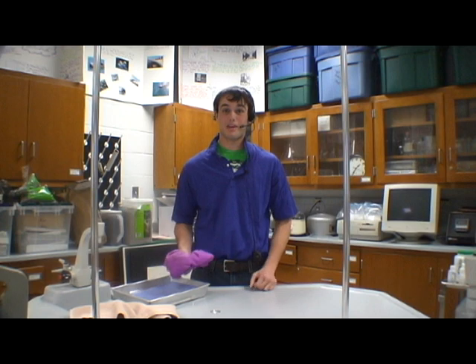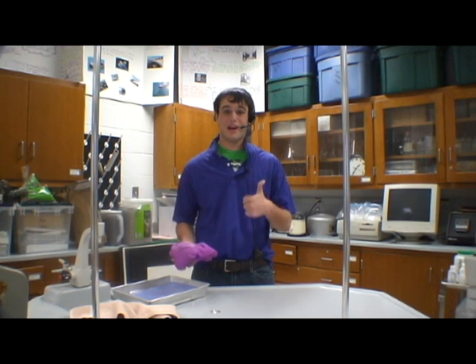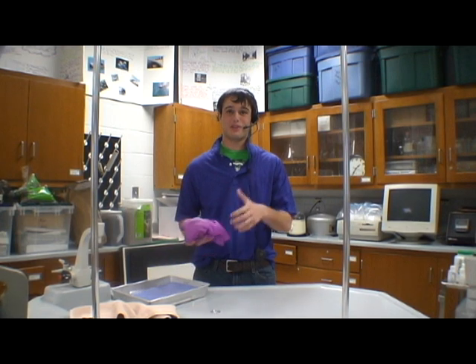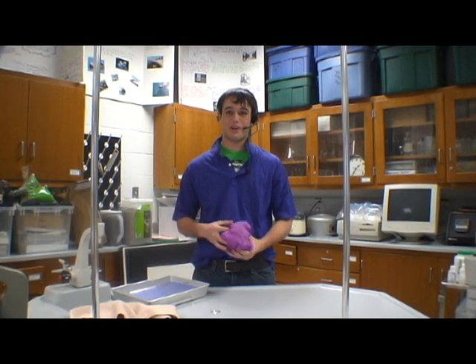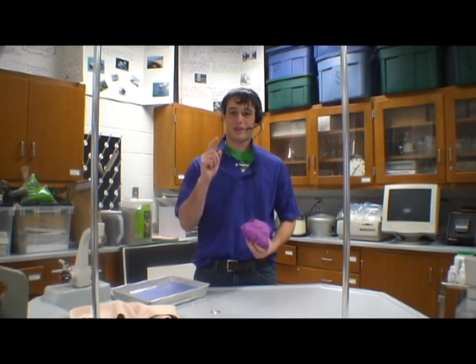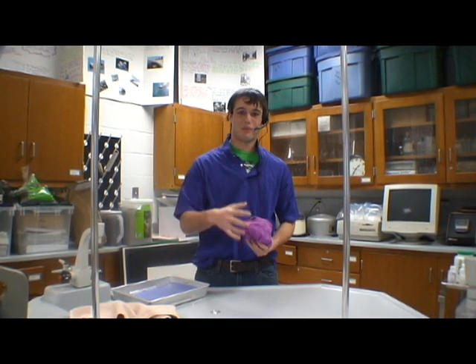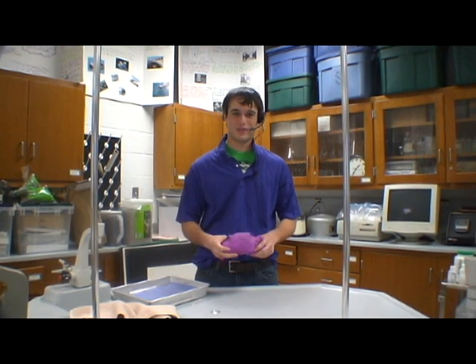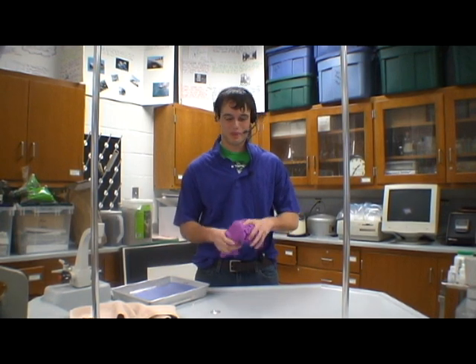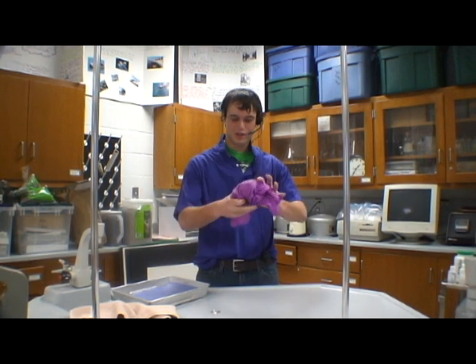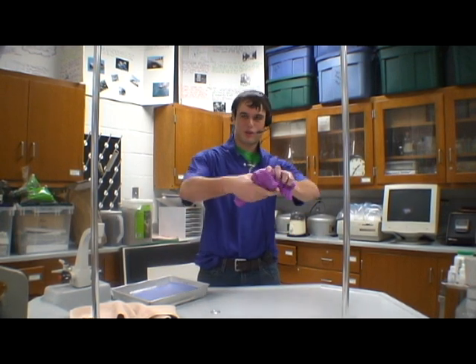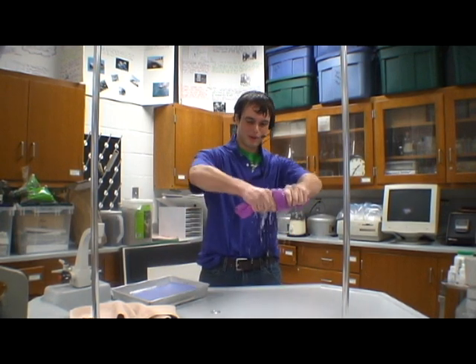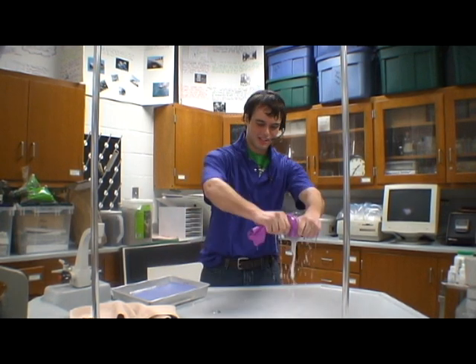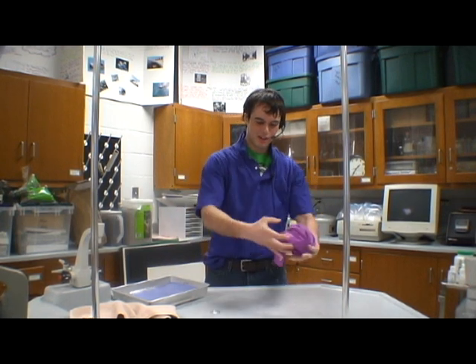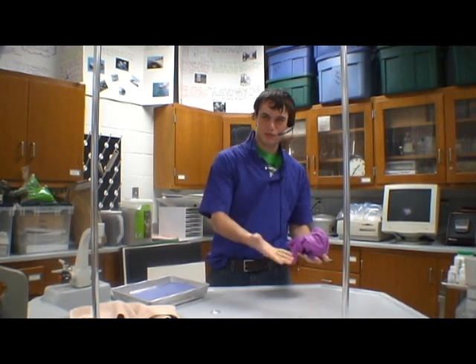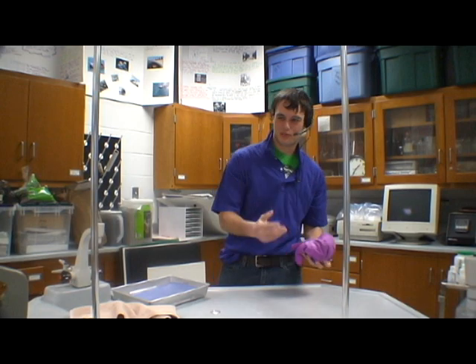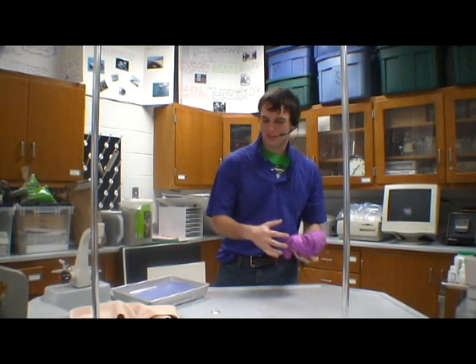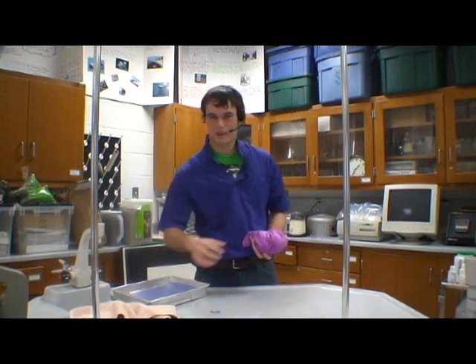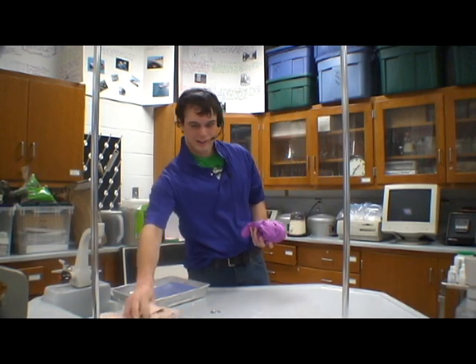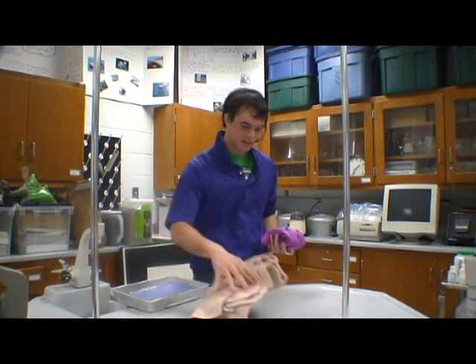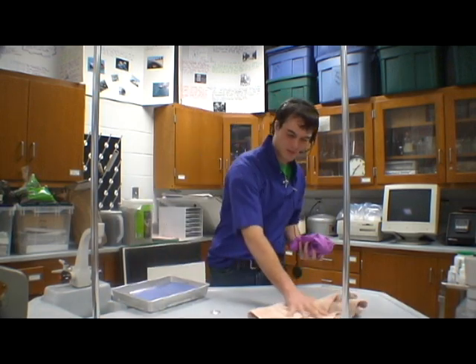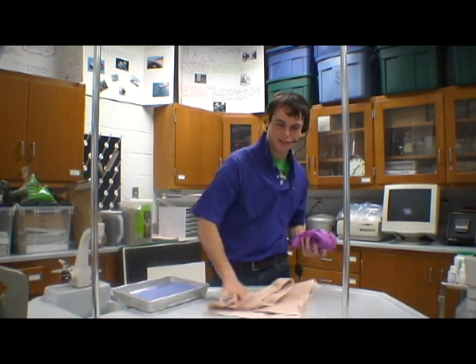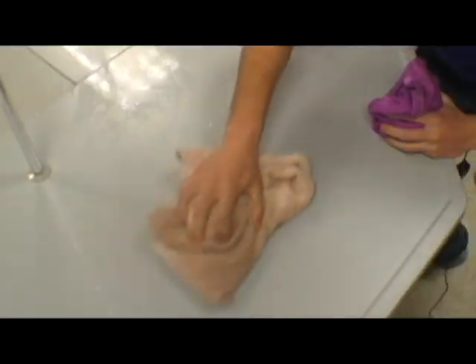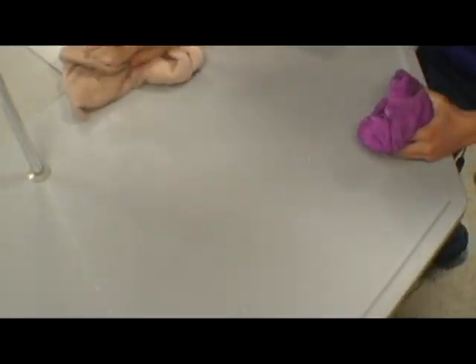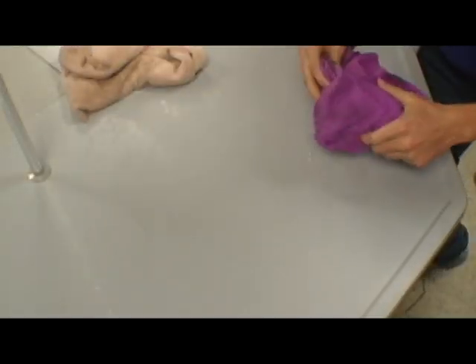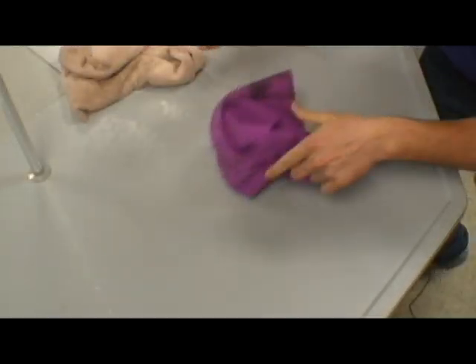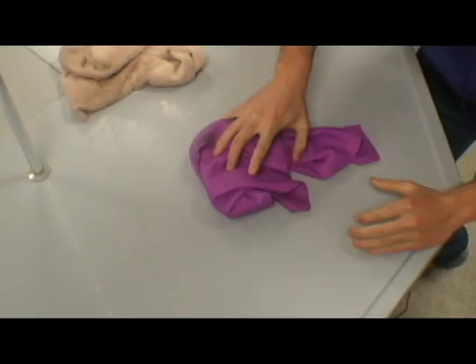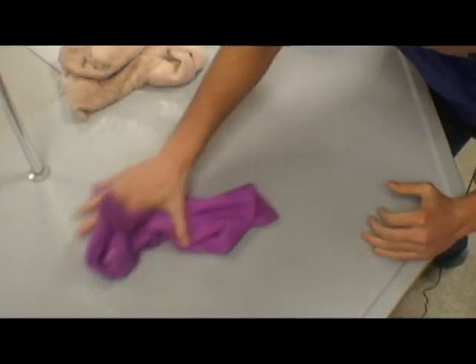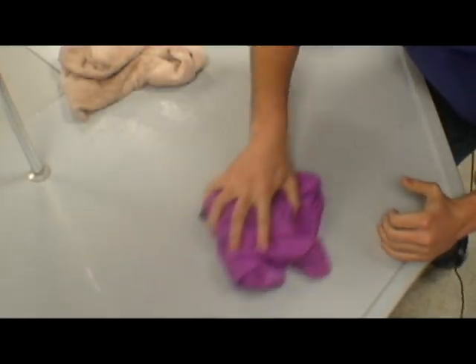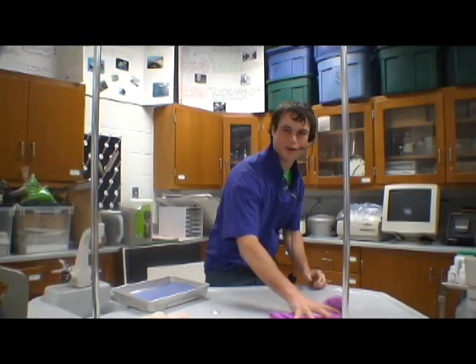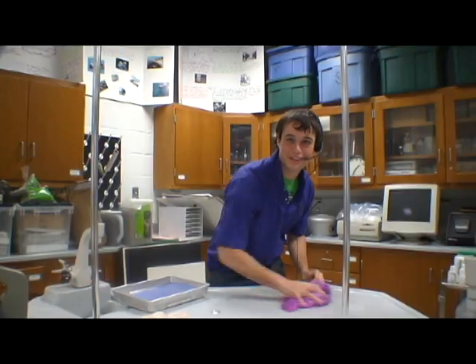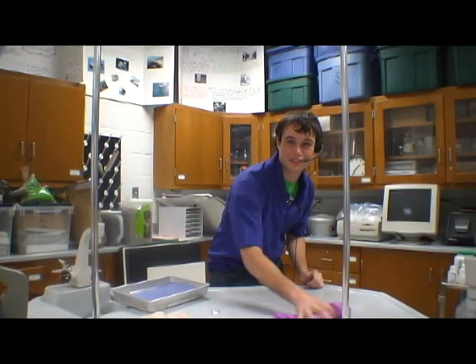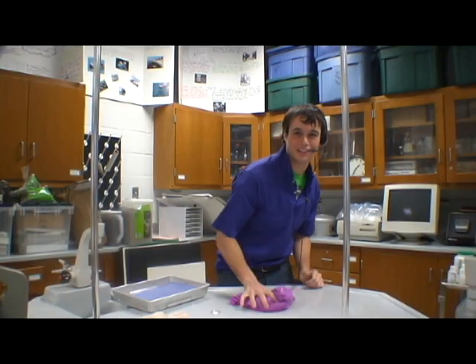Hi, Vince here with the ShamWow. You'll be saying wow every time. Look at this horrible mess. There's your mildew — that is going to smell. It takes forever to clean it up with this horrible old-age towel. With the ShamWow, it does it instantly.